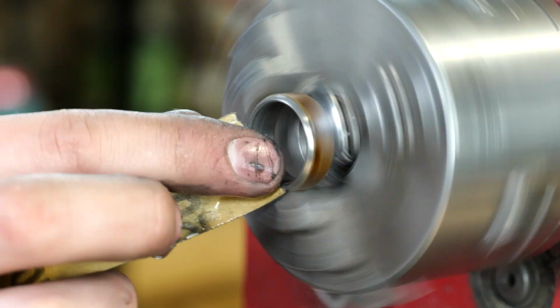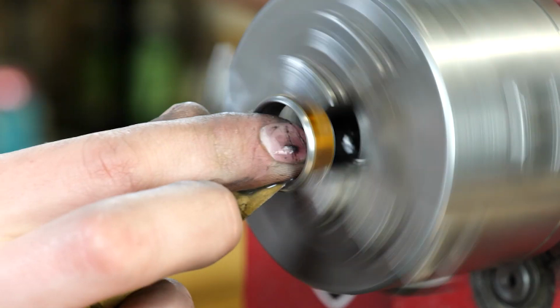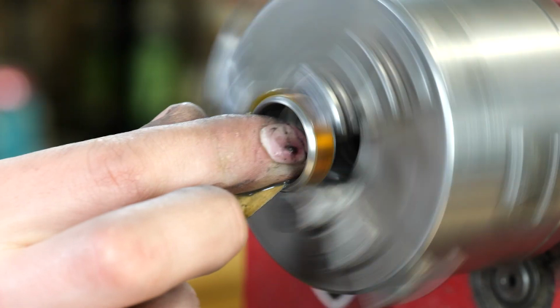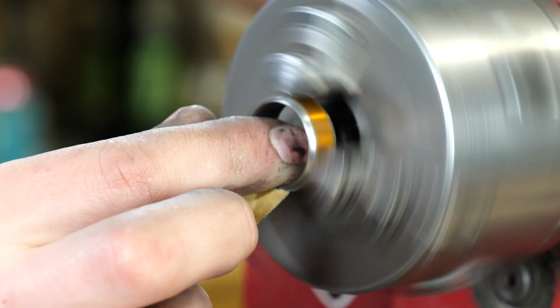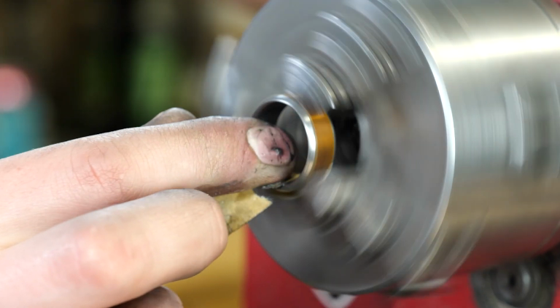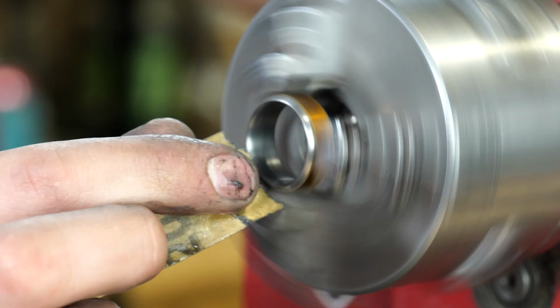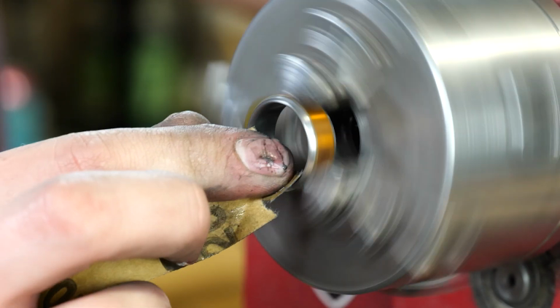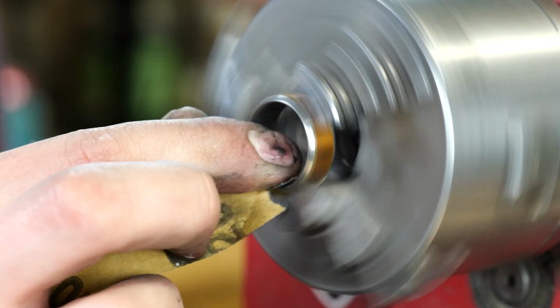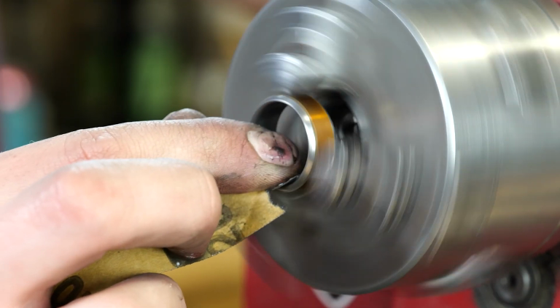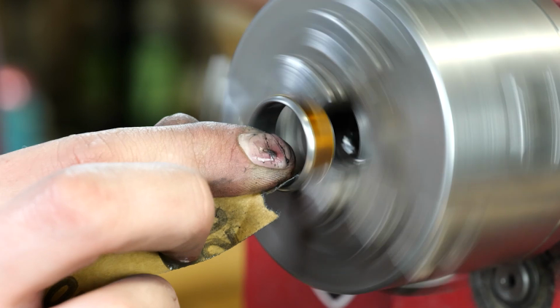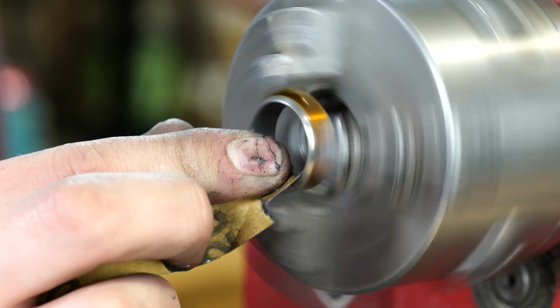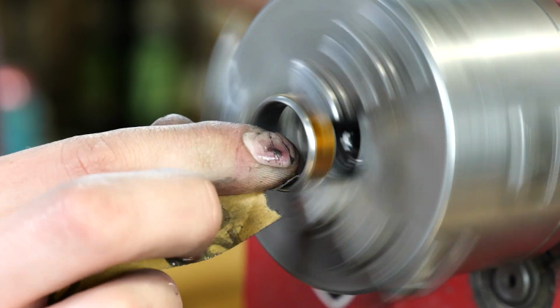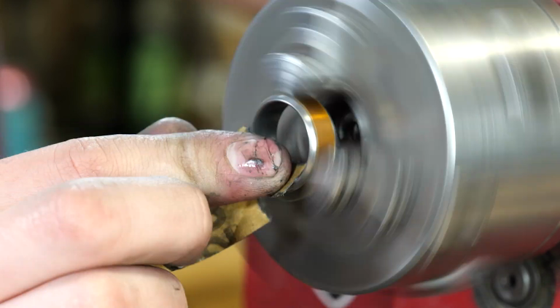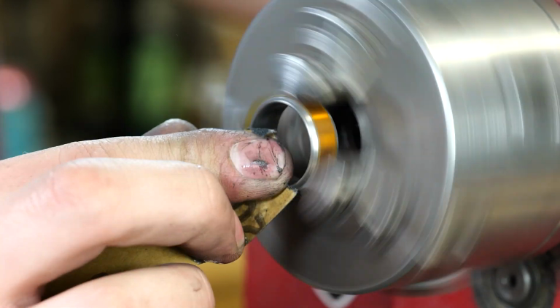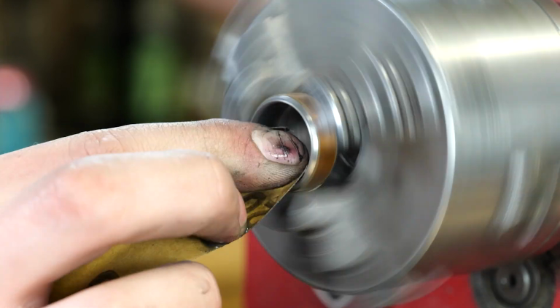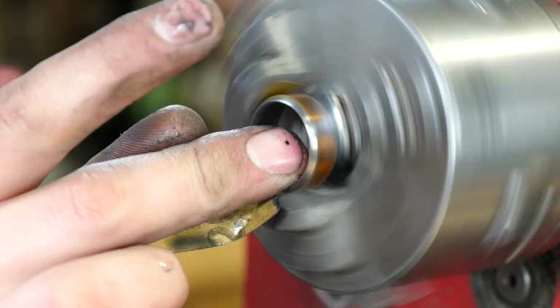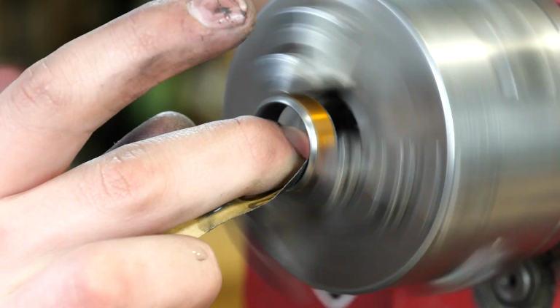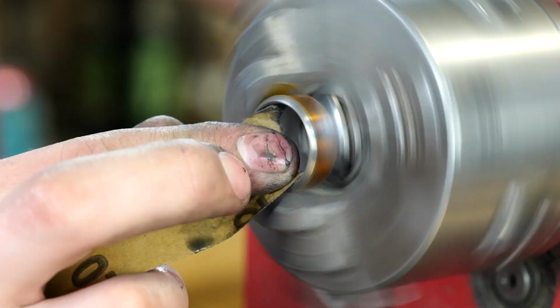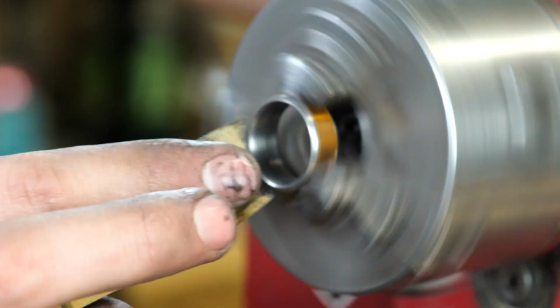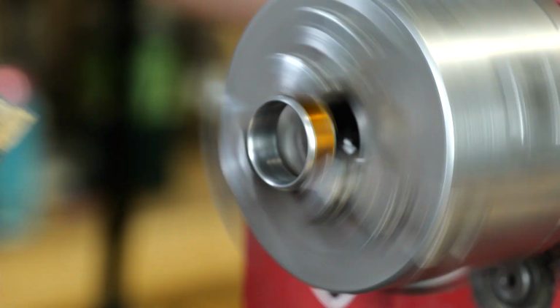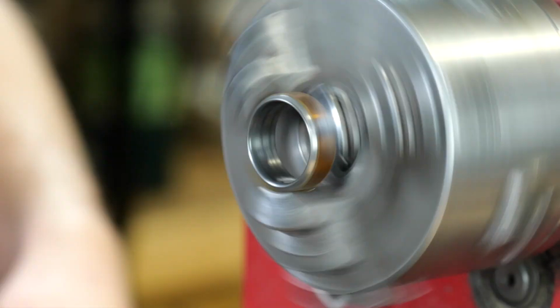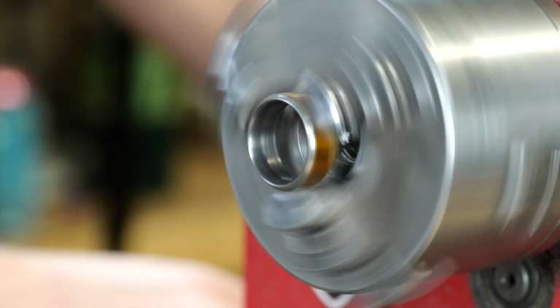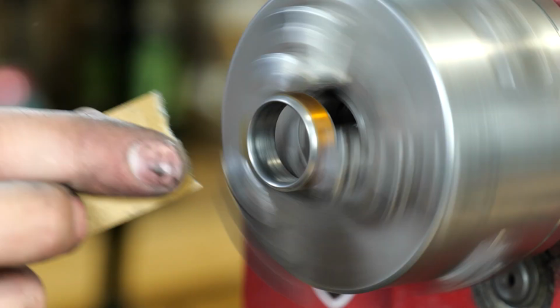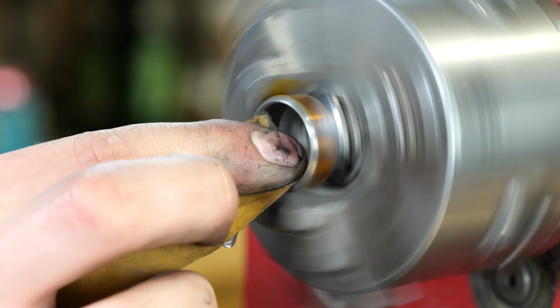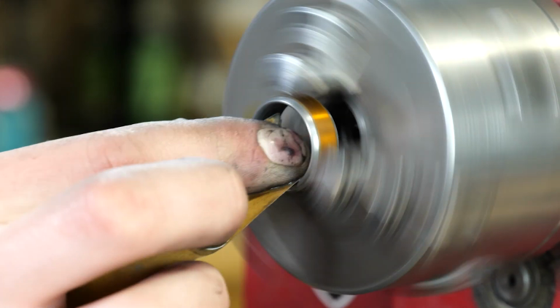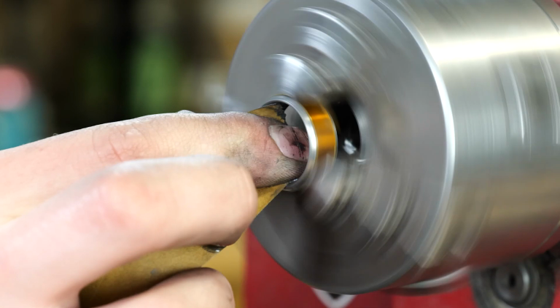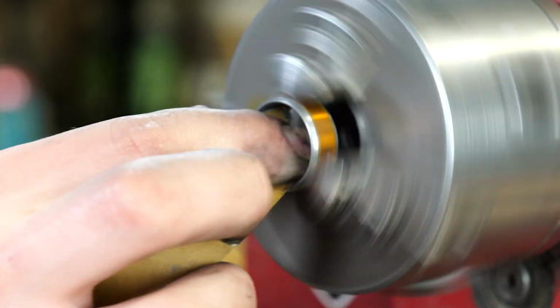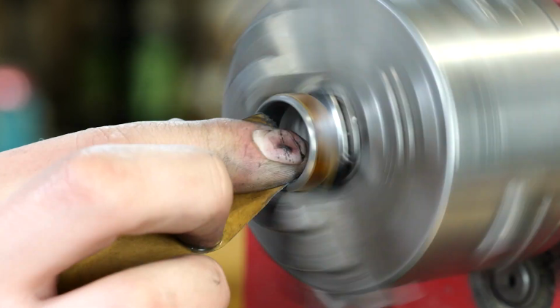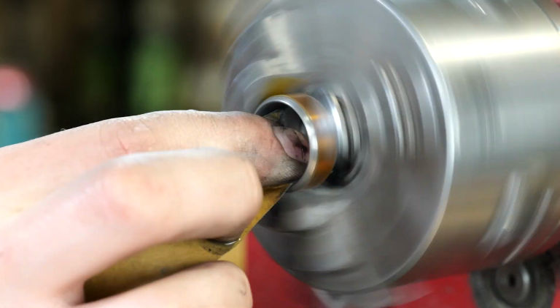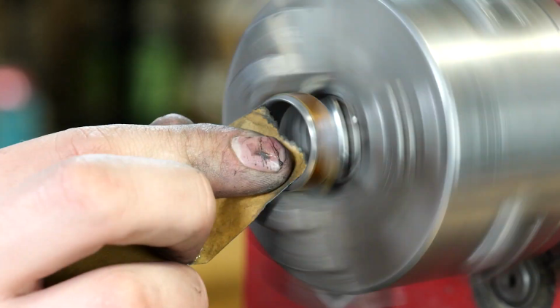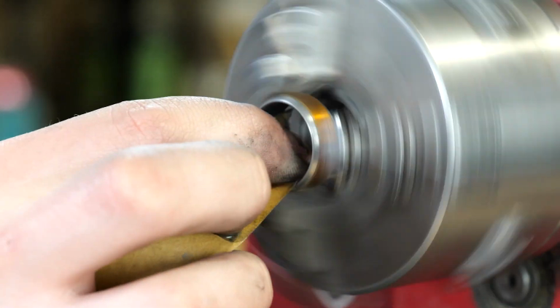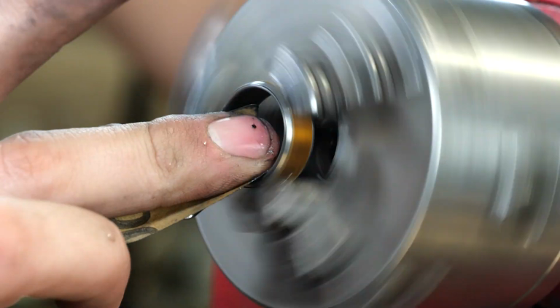This process probably took me about five minutes just to get all the scratches out and get it really nice looking. These rings really do highlight any scratch marks, so it's really important to make sure to get rid of all of them.